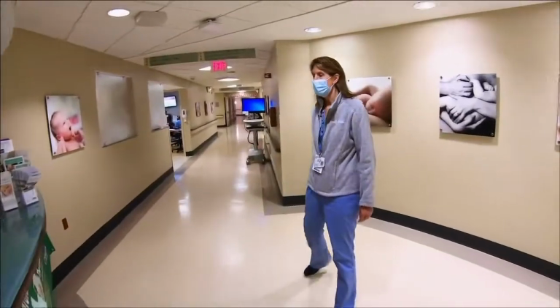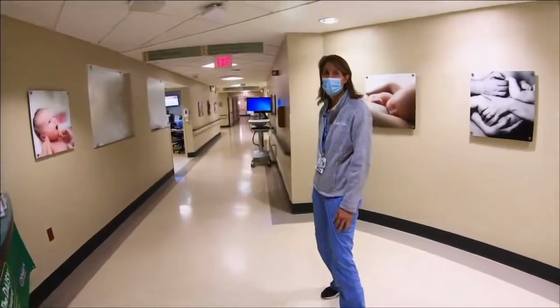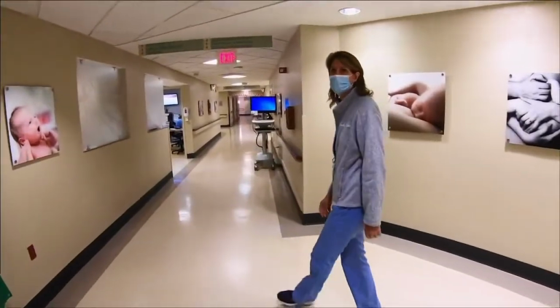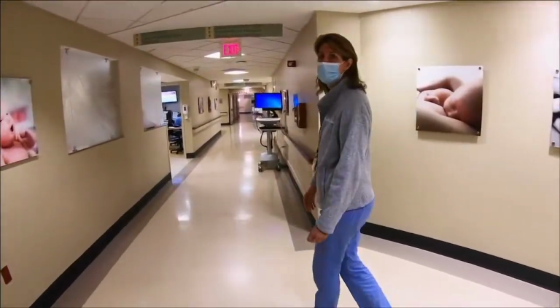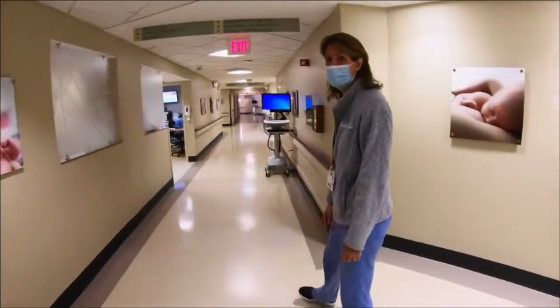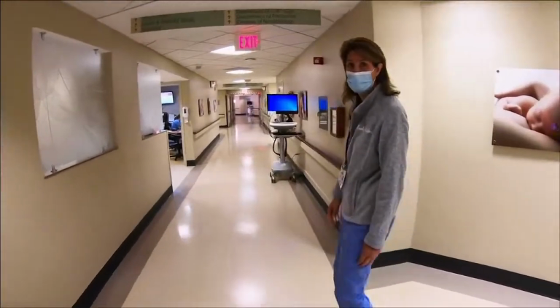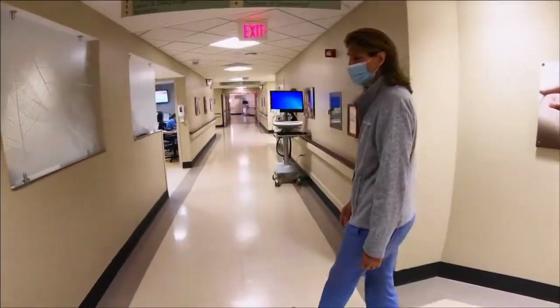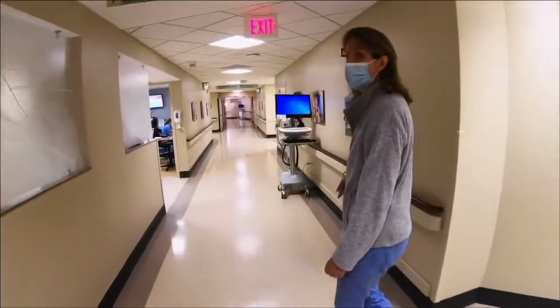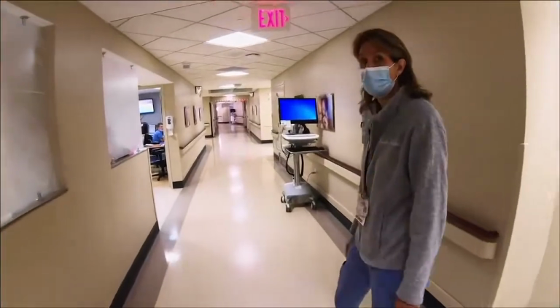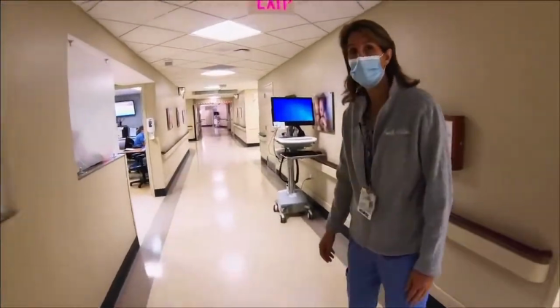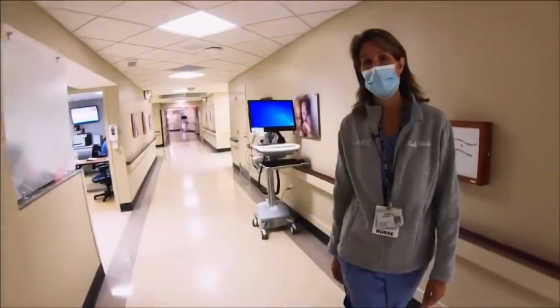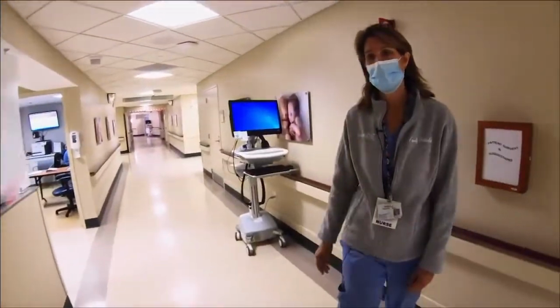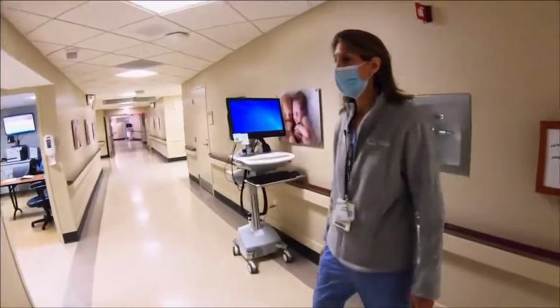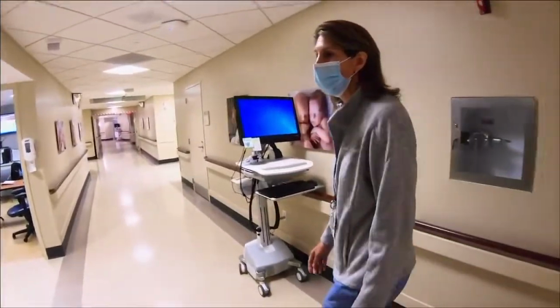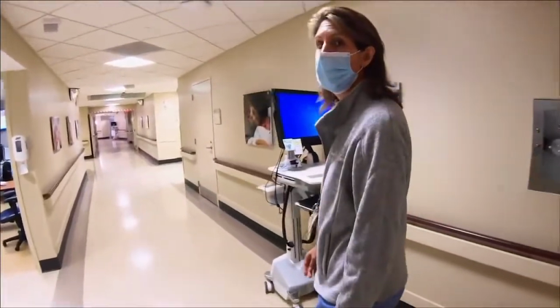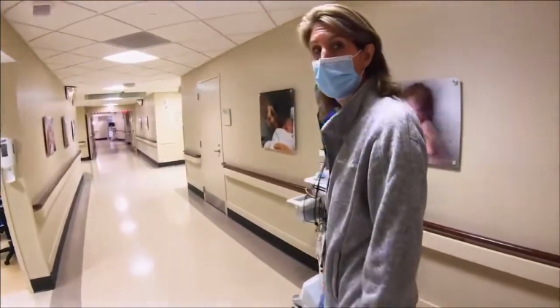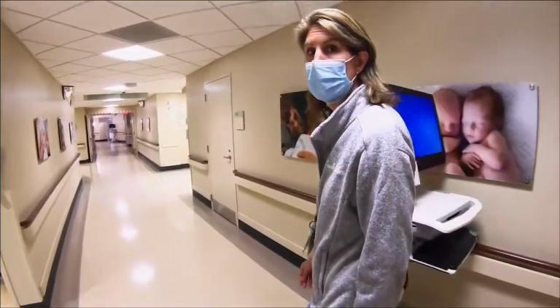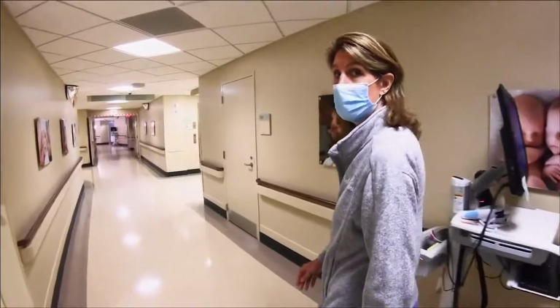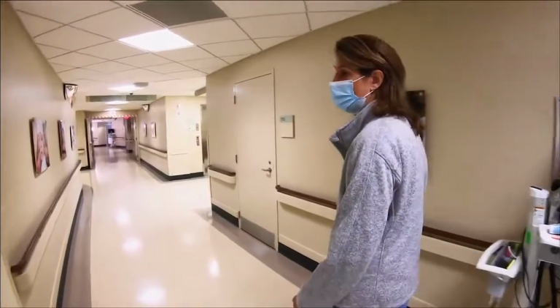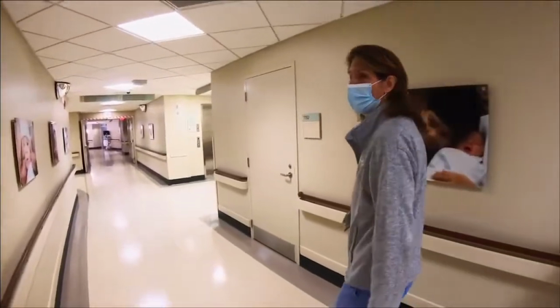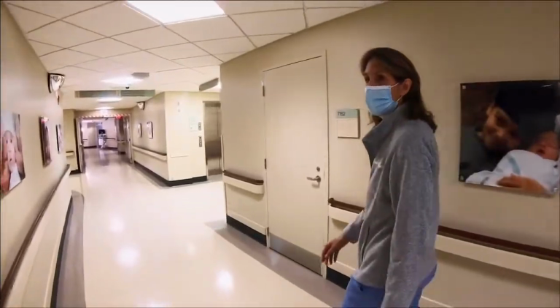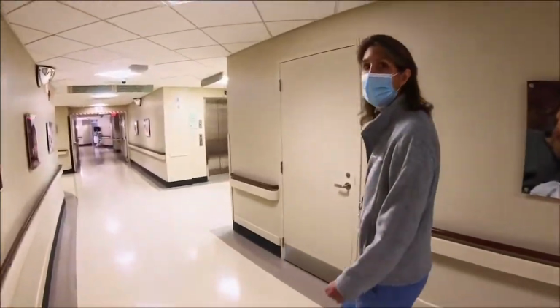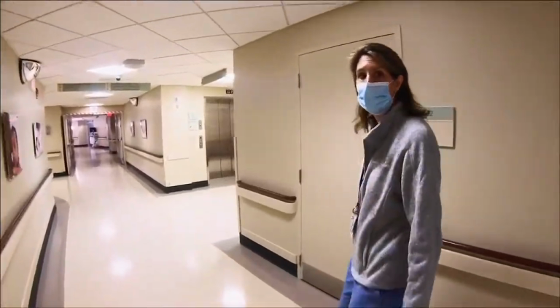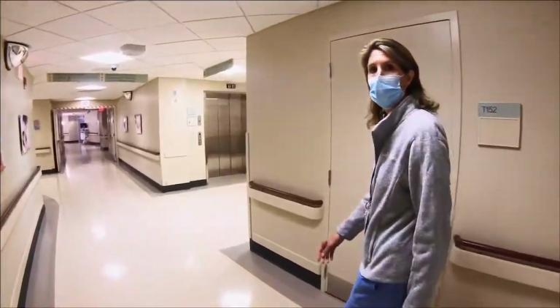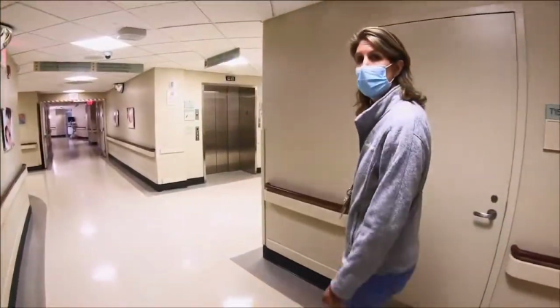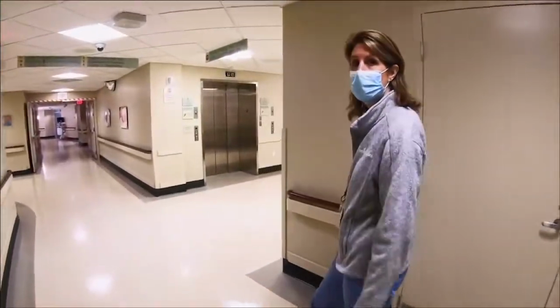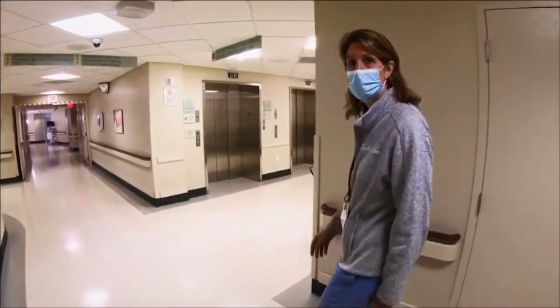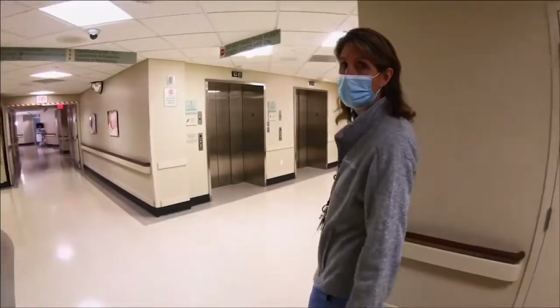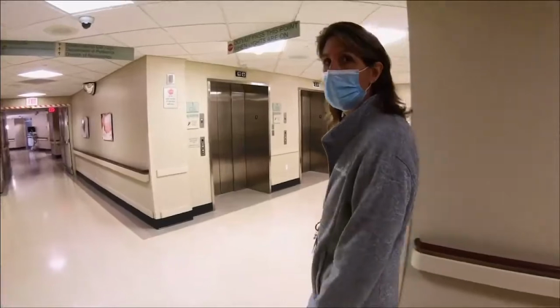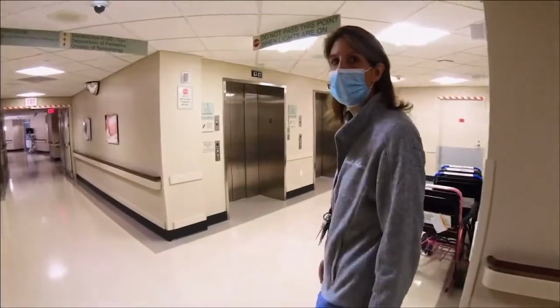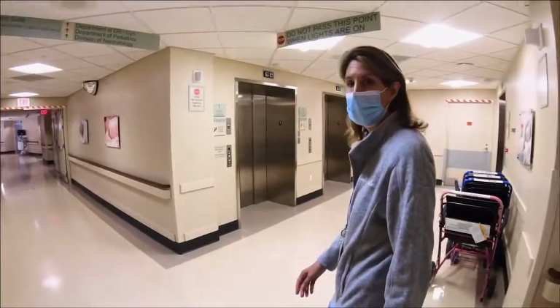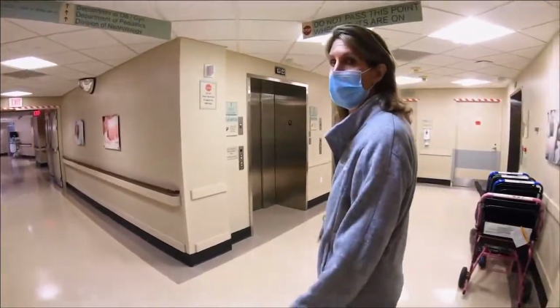We have seven labor and delivery rooms, we have four triage rooms, and we have 24 postpartum rooms. That's where you go after about two hours after you have your baby and where you spend the next few days.